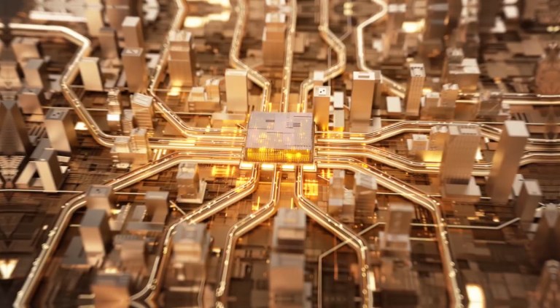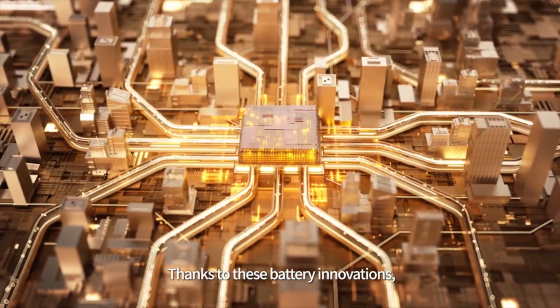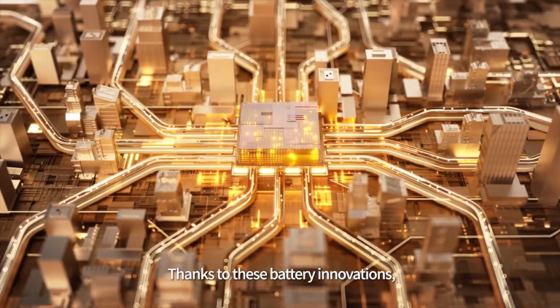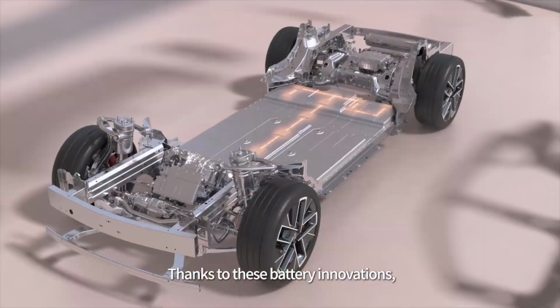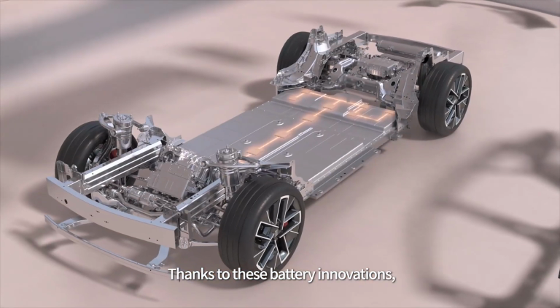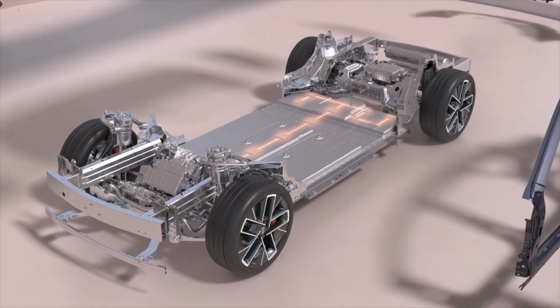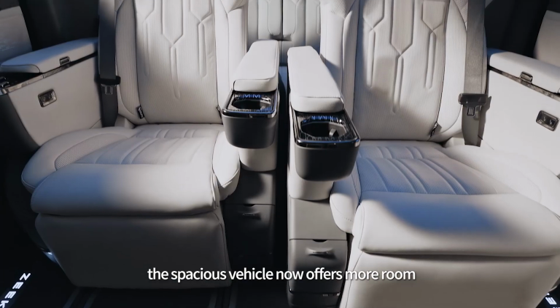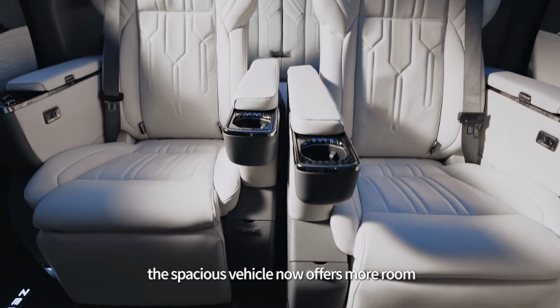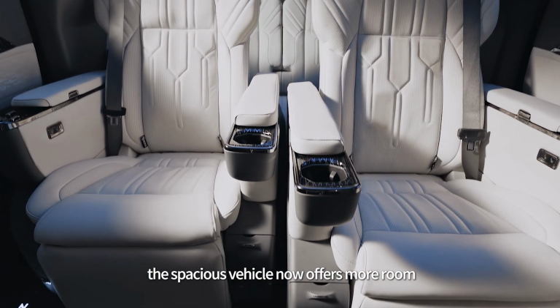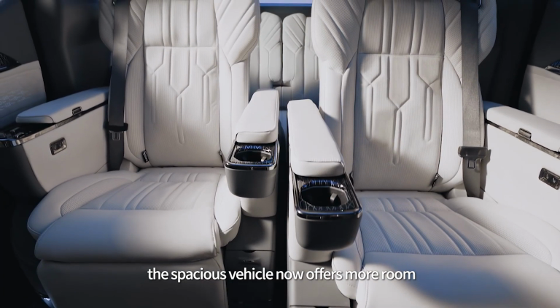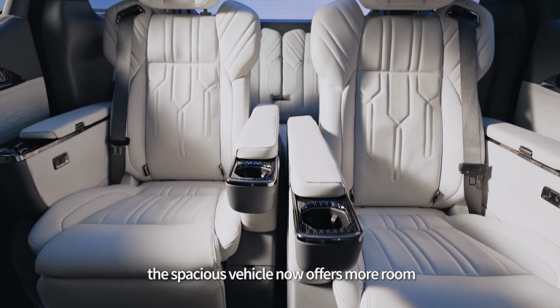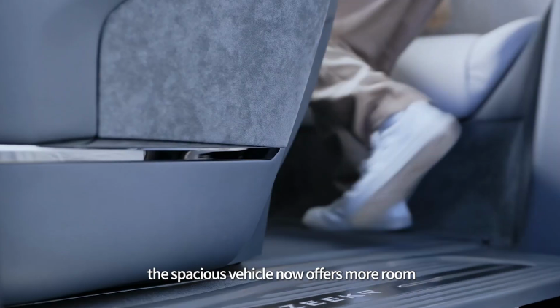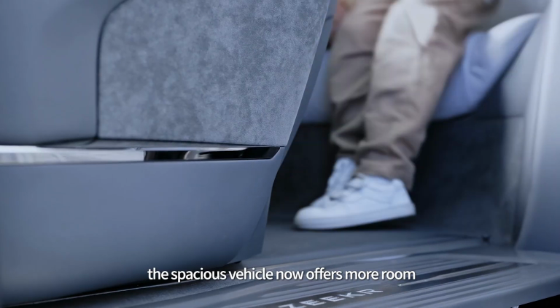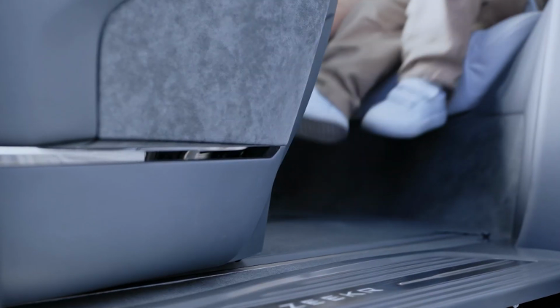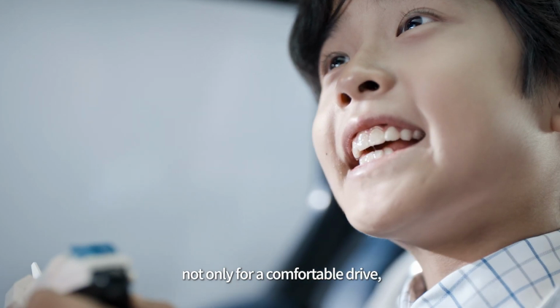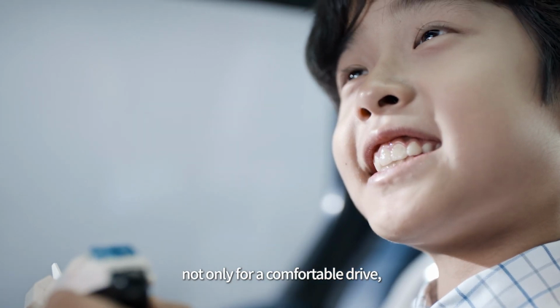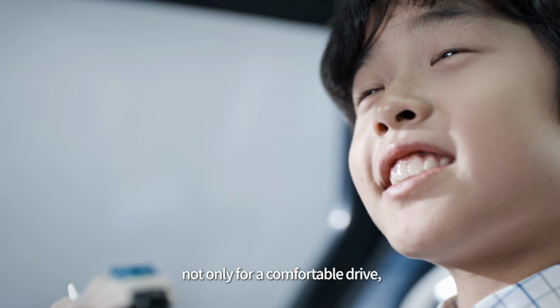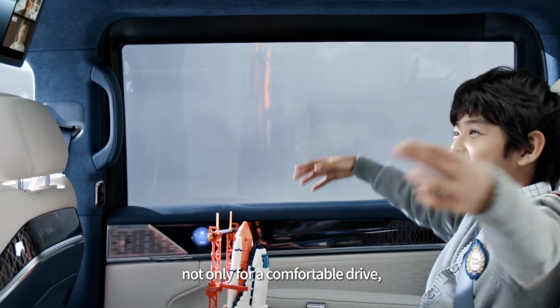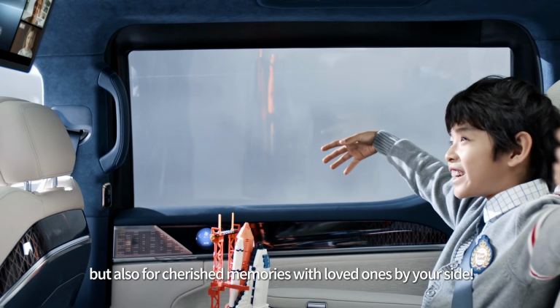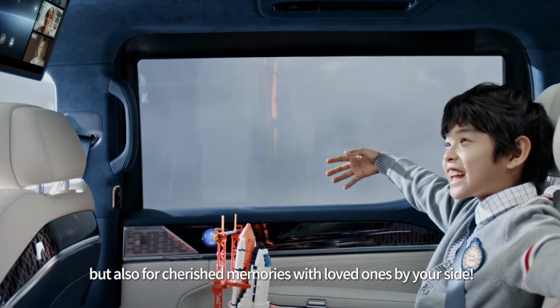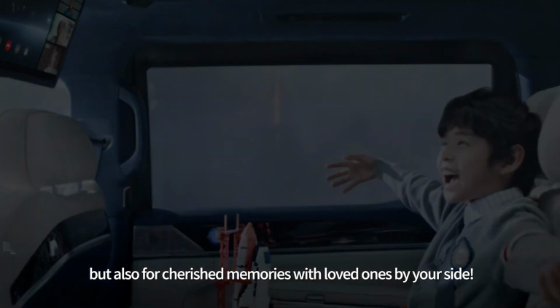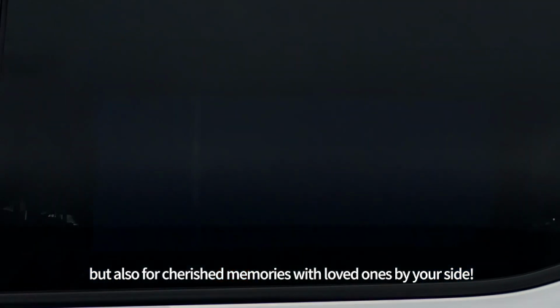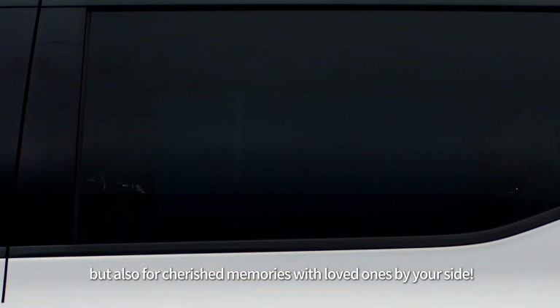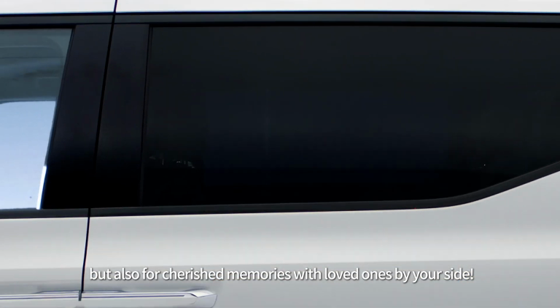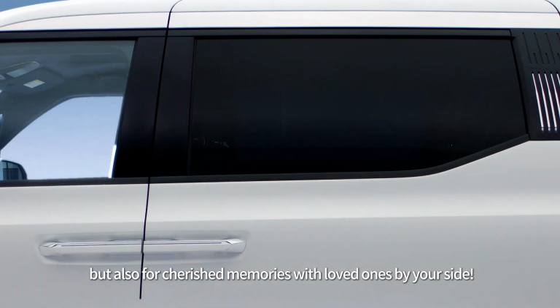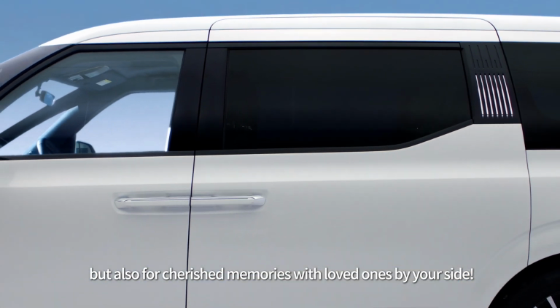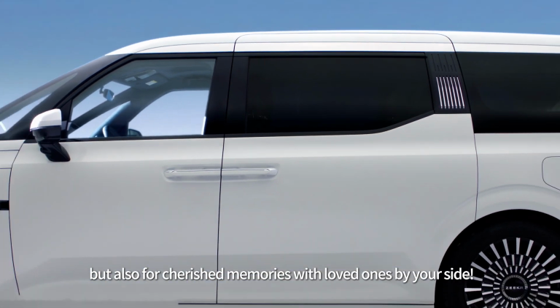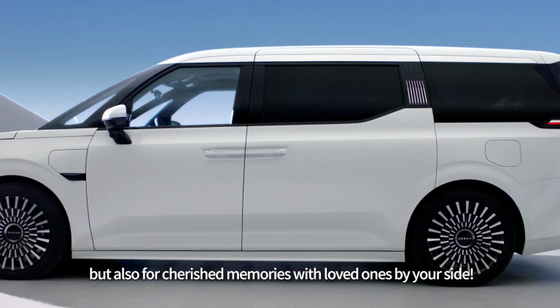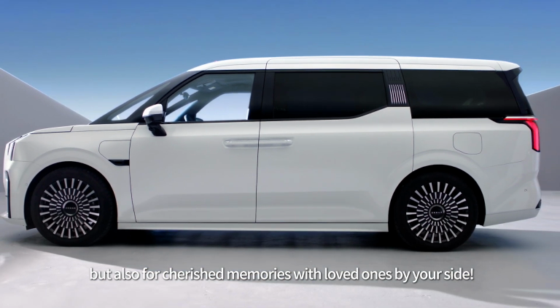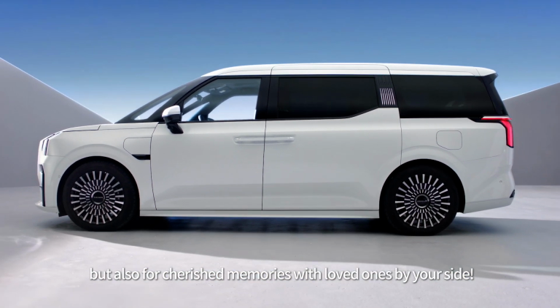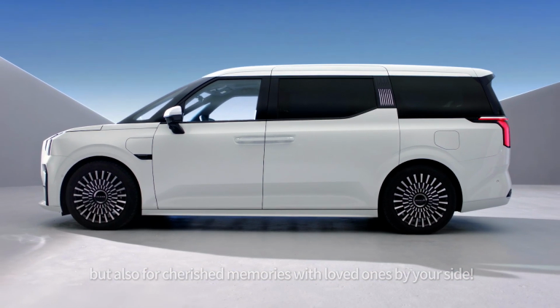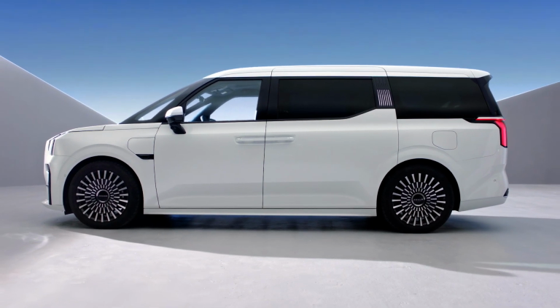Thanks to these battery innovations, this spacious vehicle now offers more room, not only for a comfortable drive, but also for cherished memories with loved ones by your side.